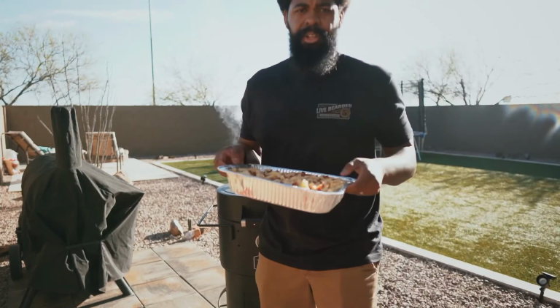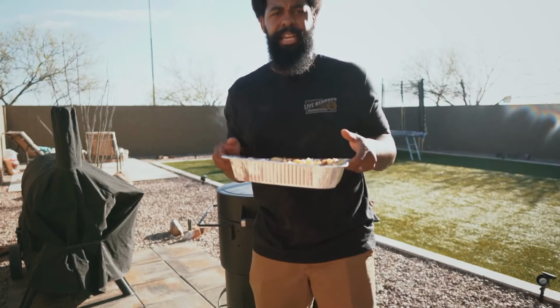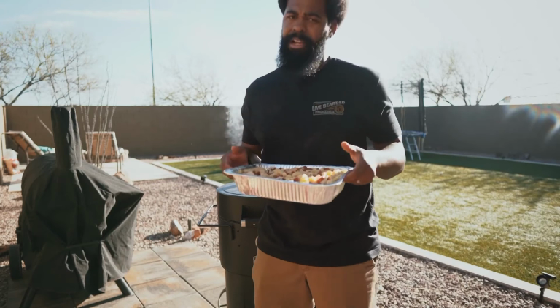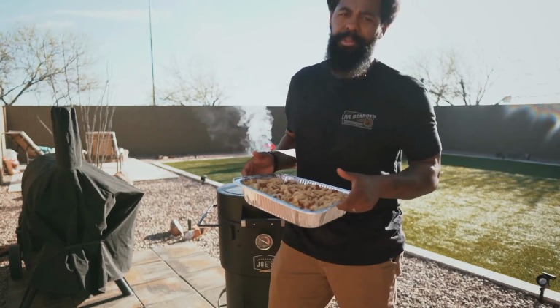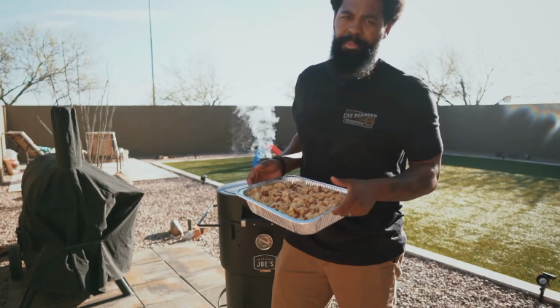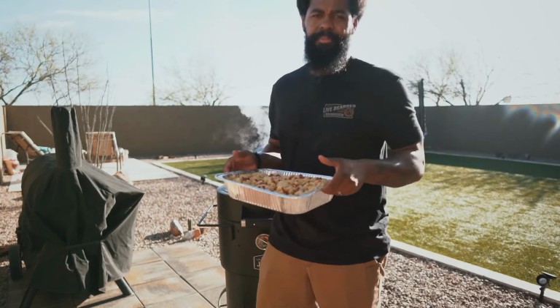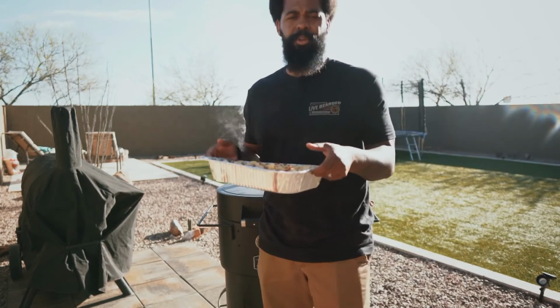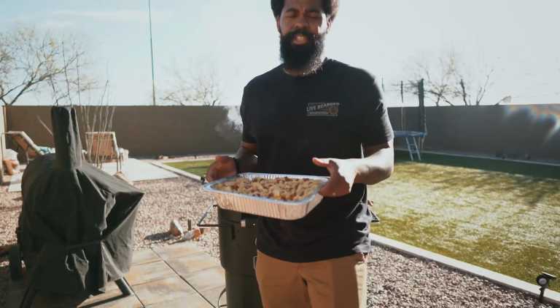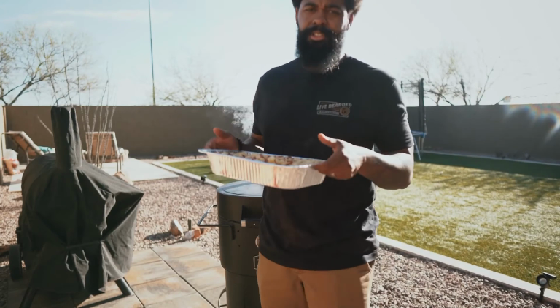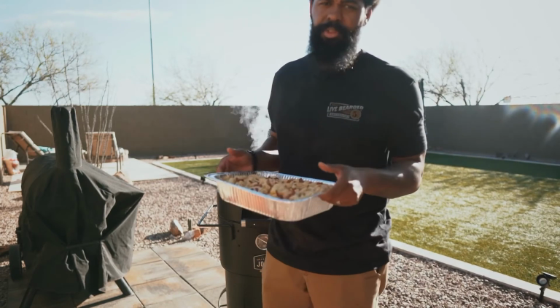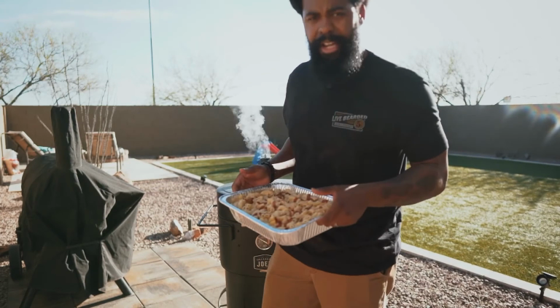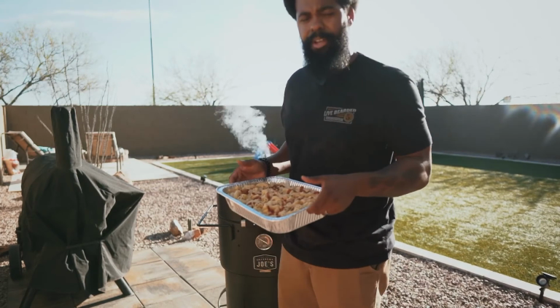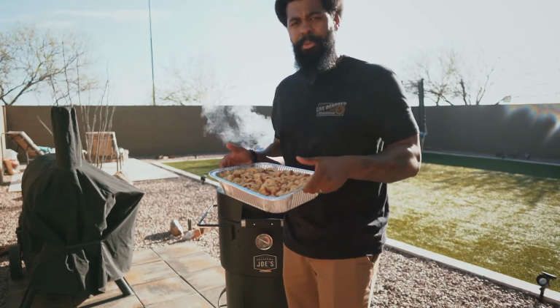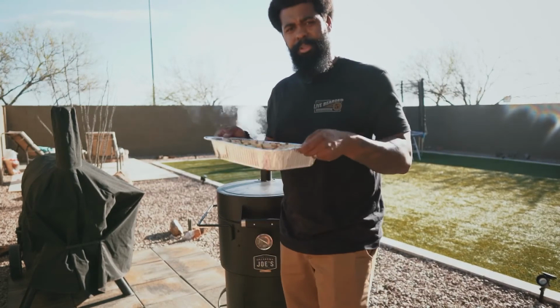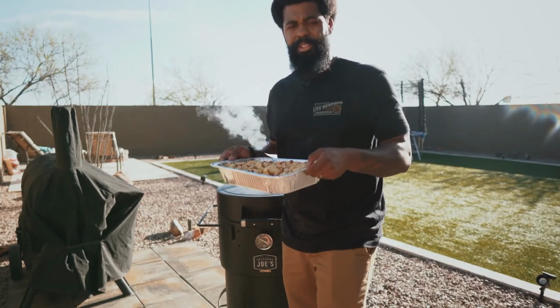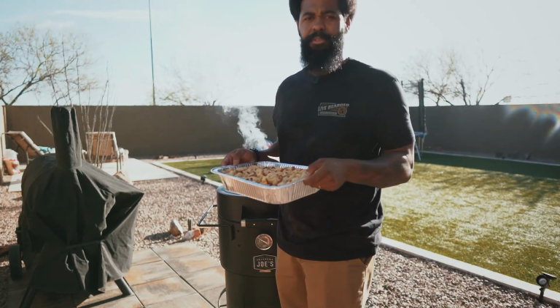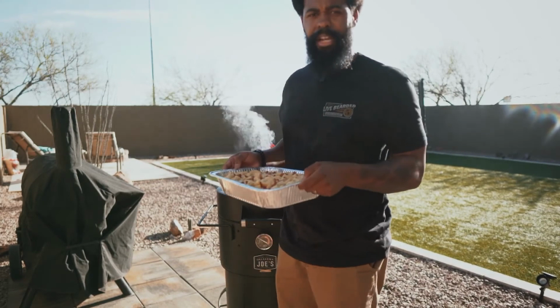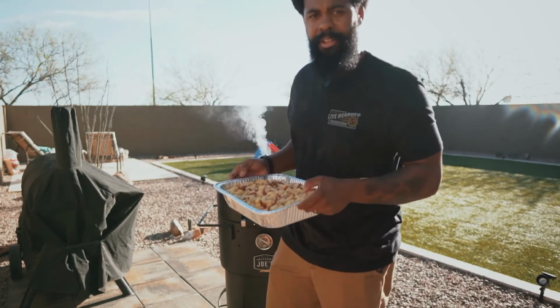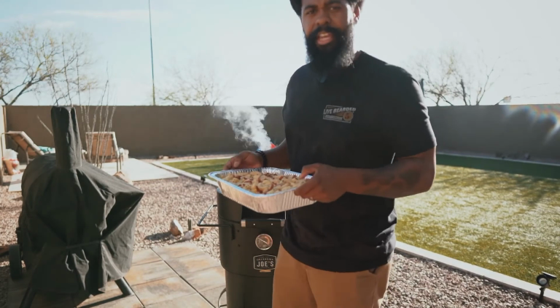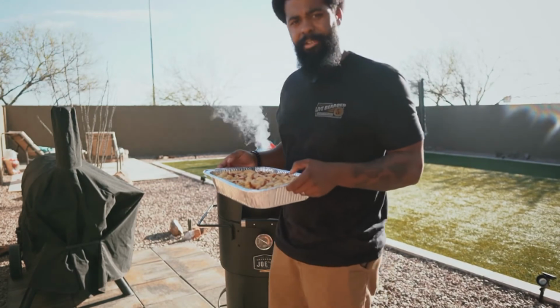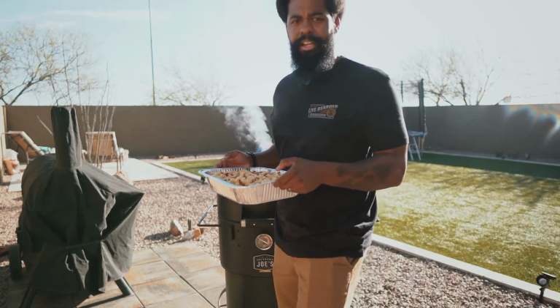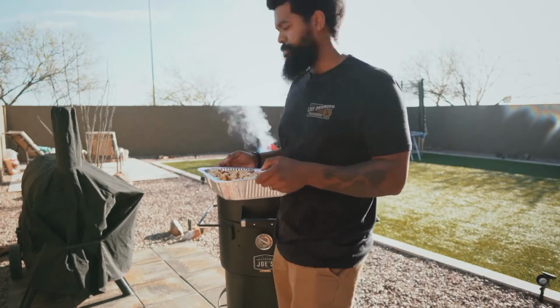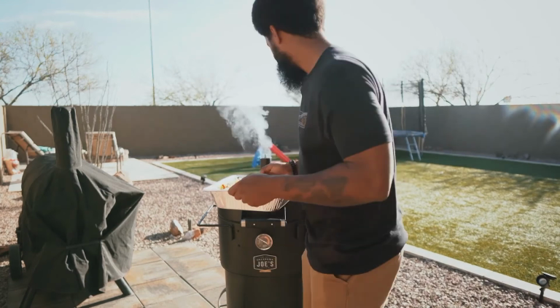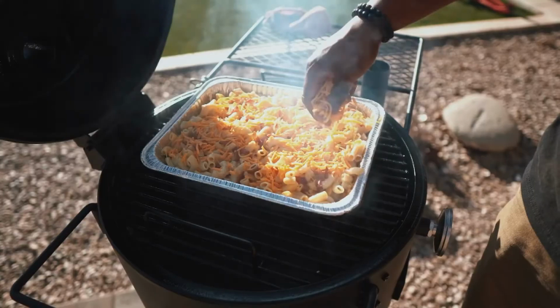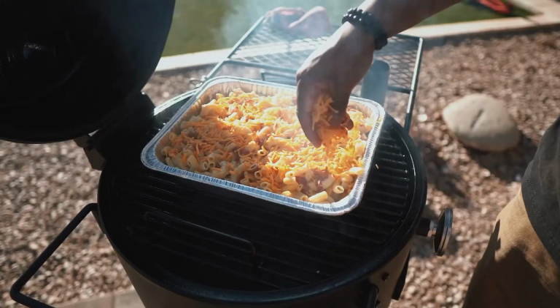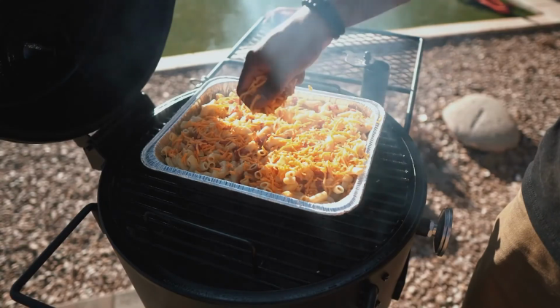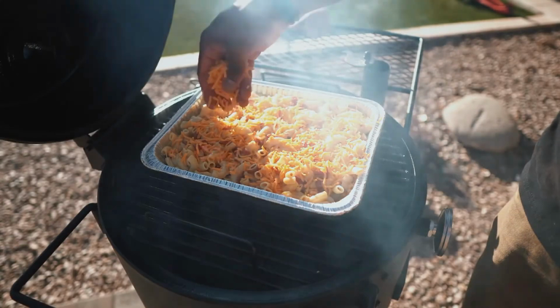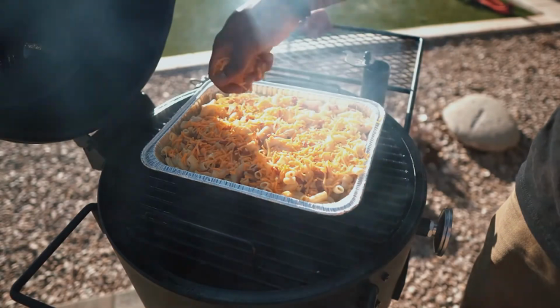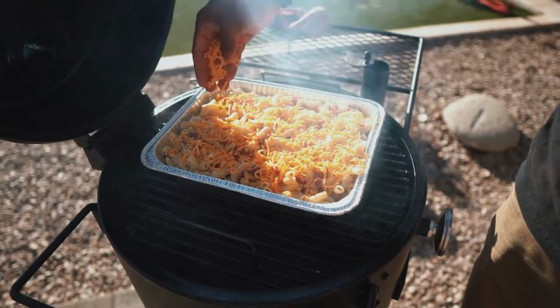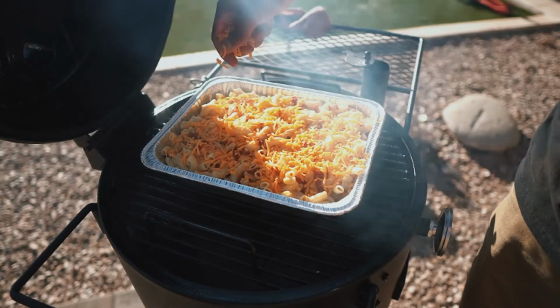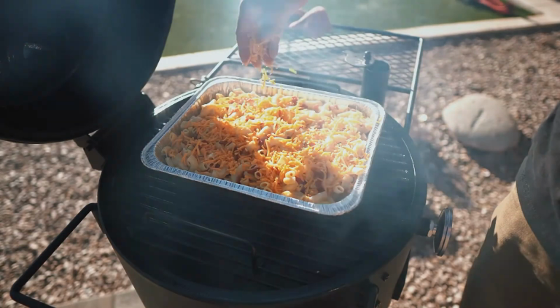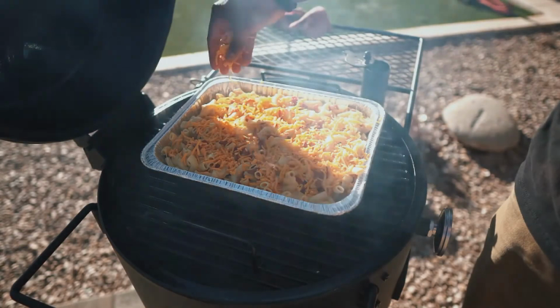We got them right where we want them. Smoker sitting at 225. We're gonna put this on for an hour and let it ride out. Hit them with the cheese over the top just to finish it off.